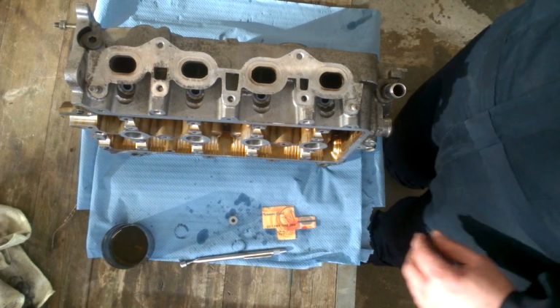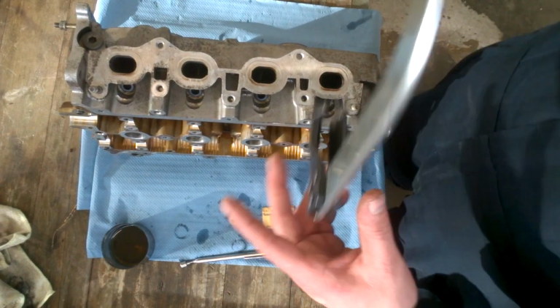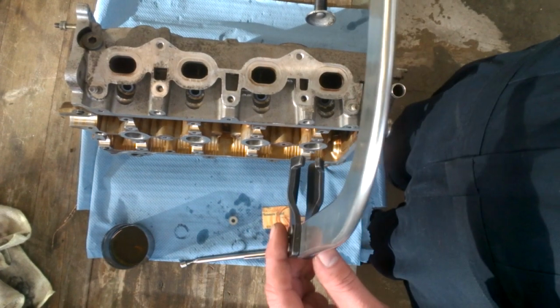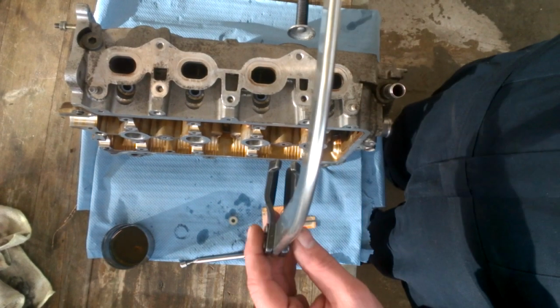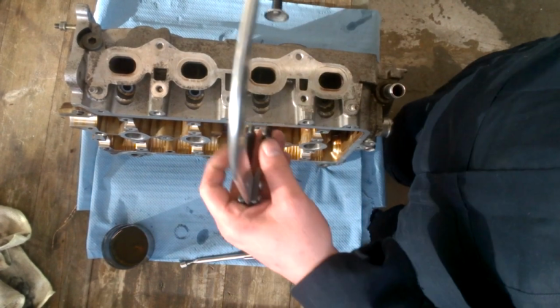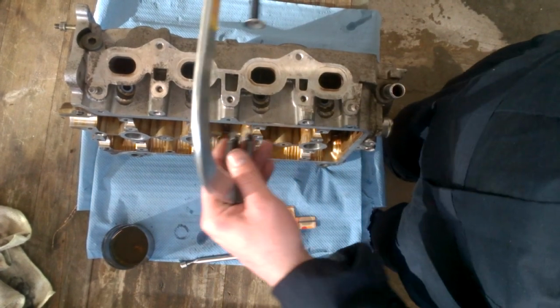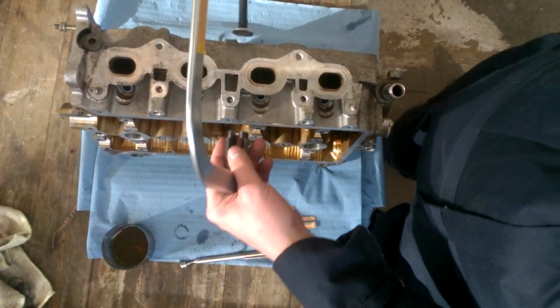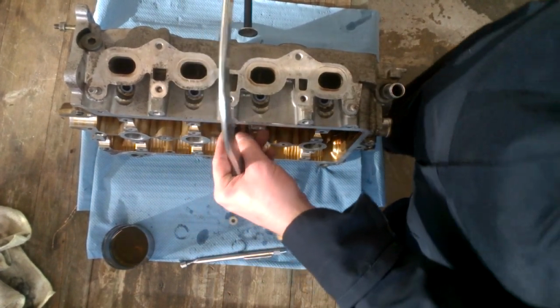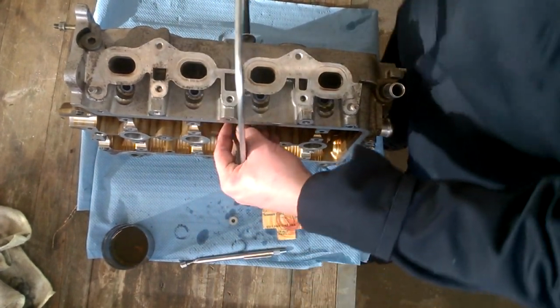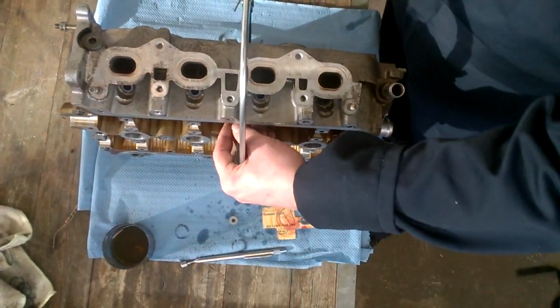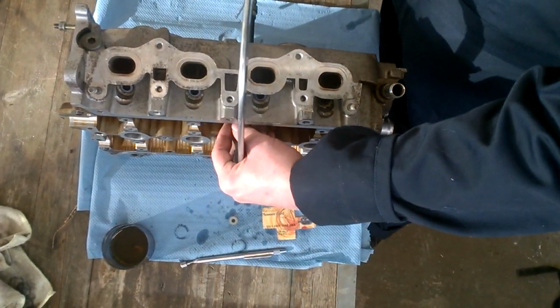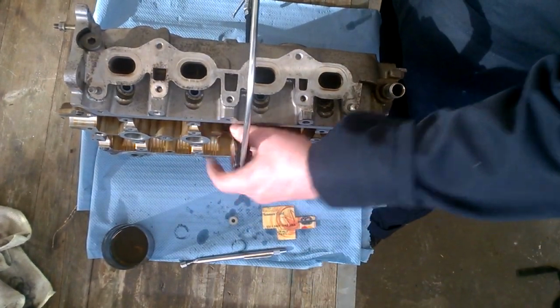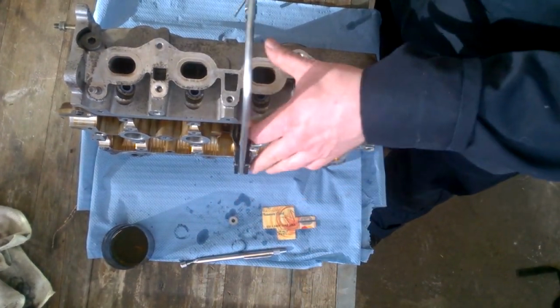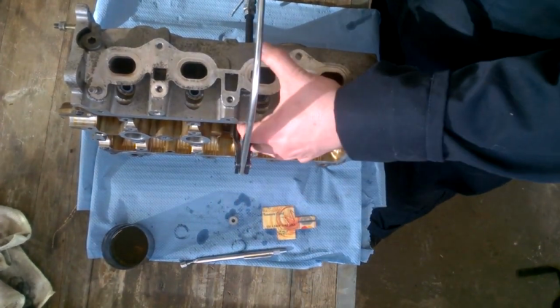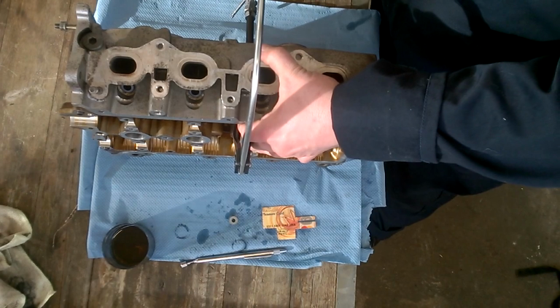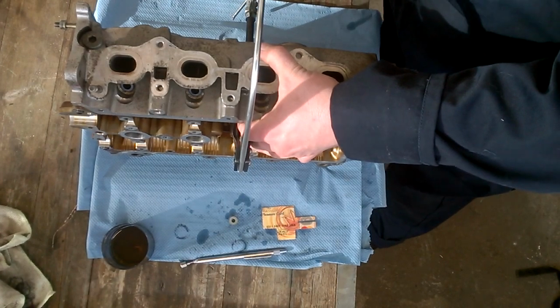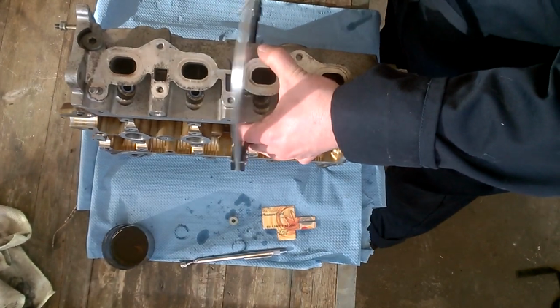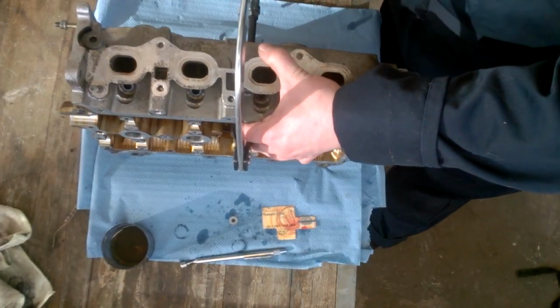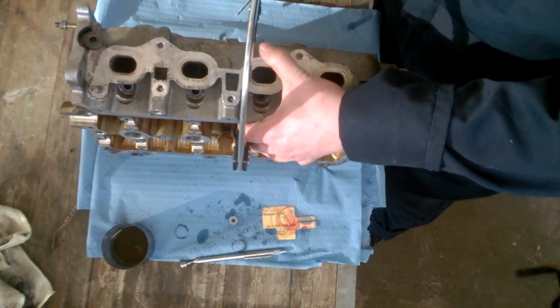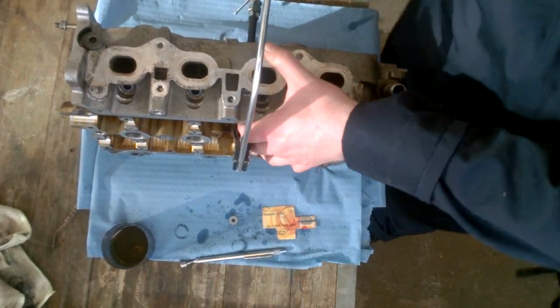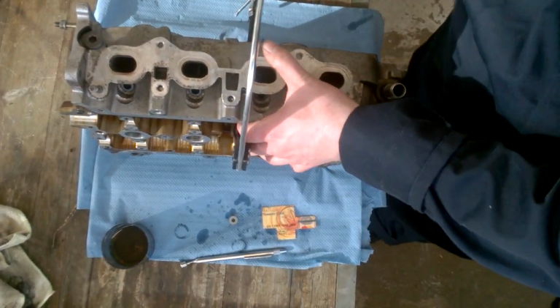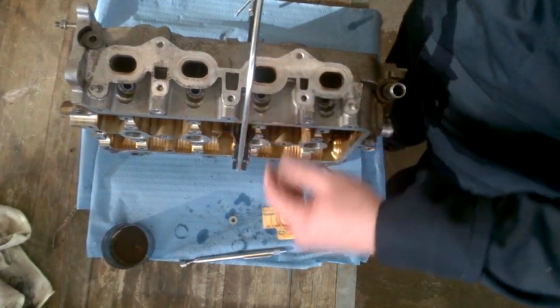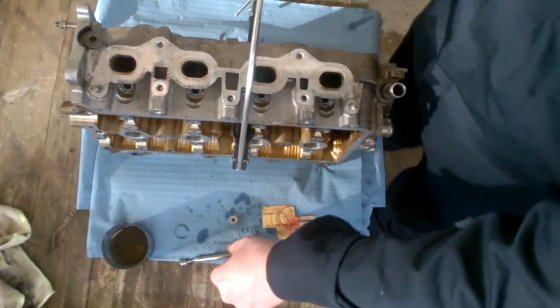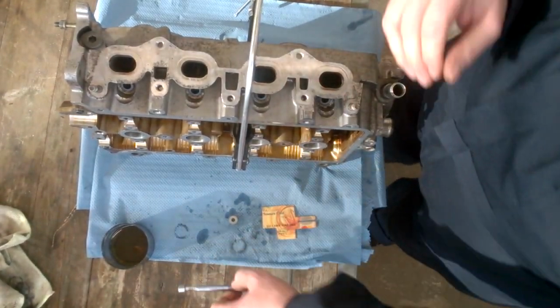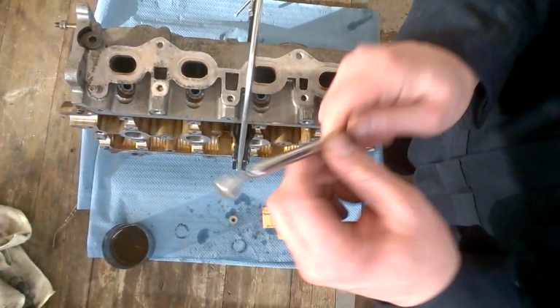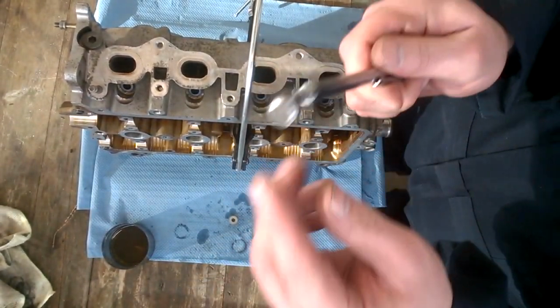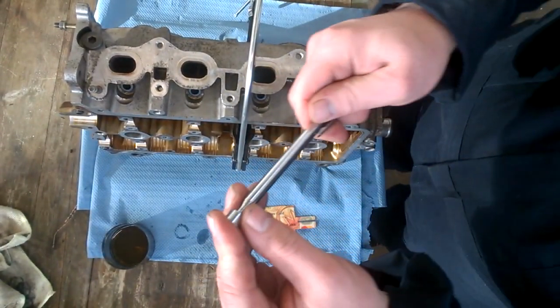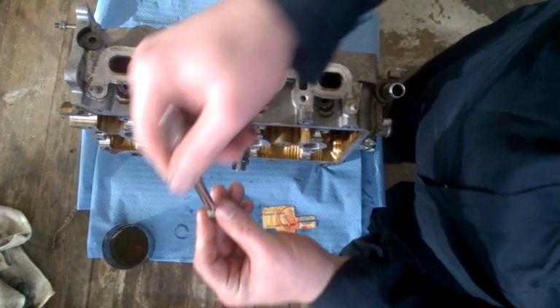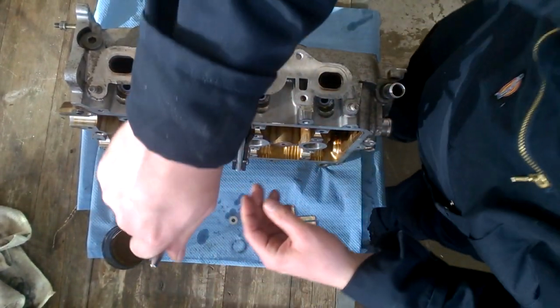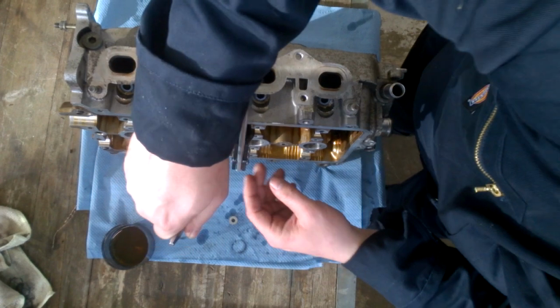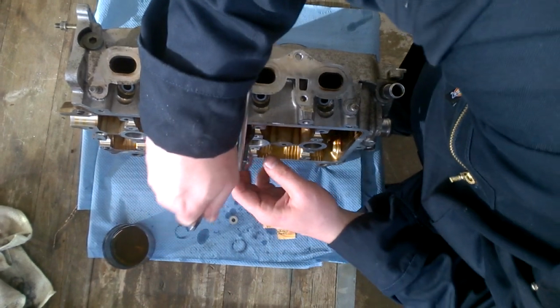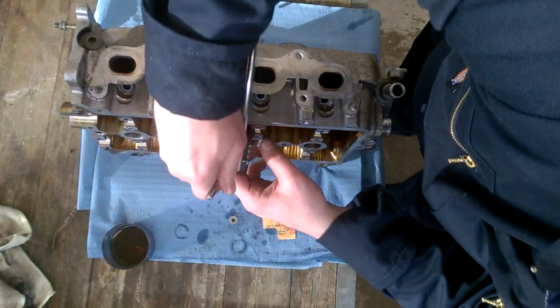First, take the spring compressor. Compress the spring. Then take the magnet and remove the lock.